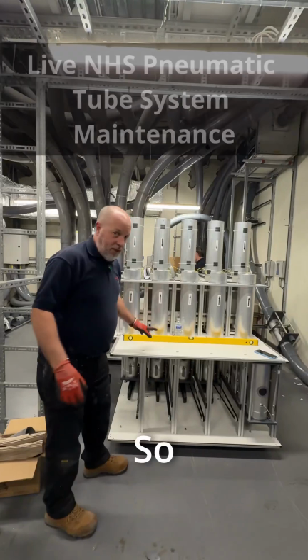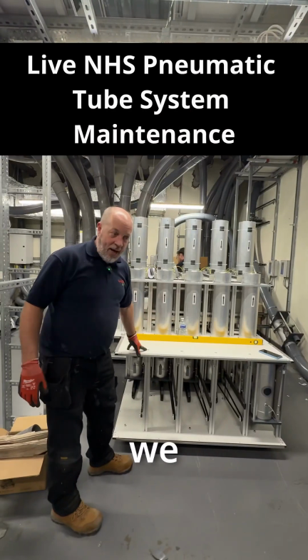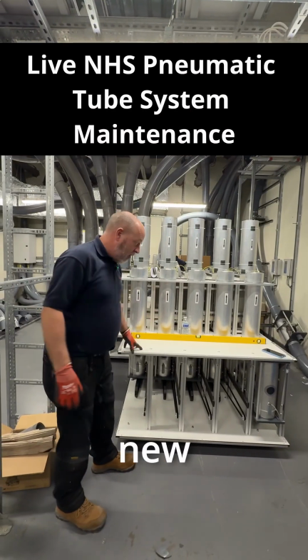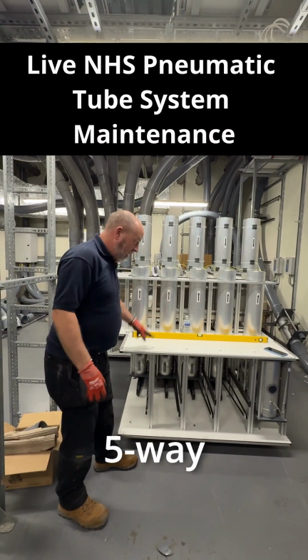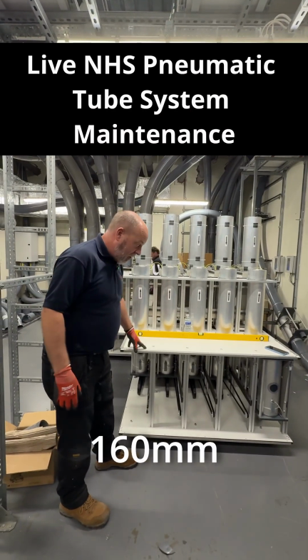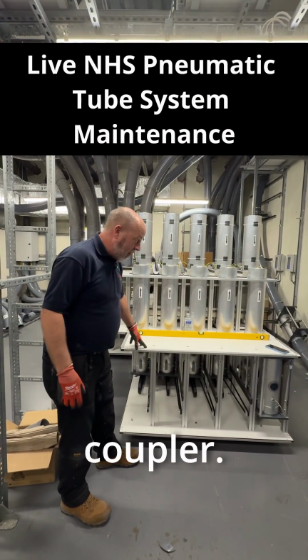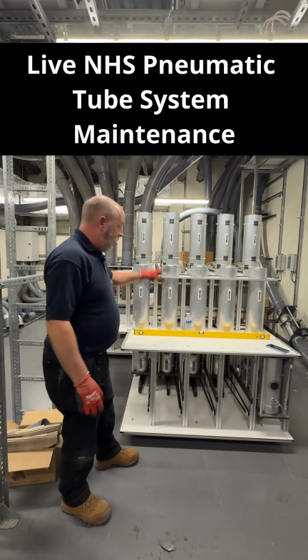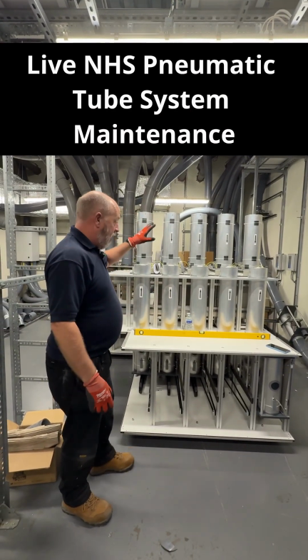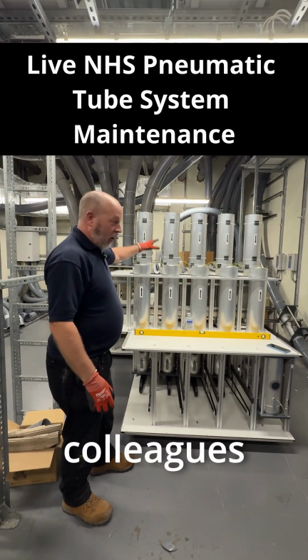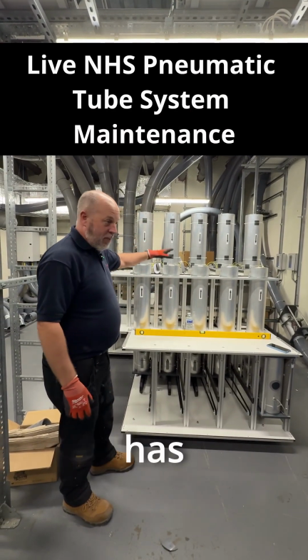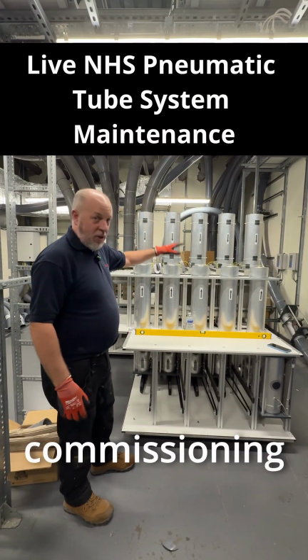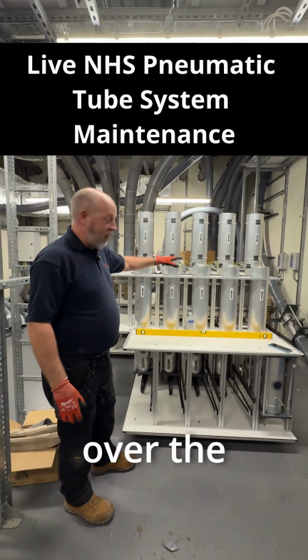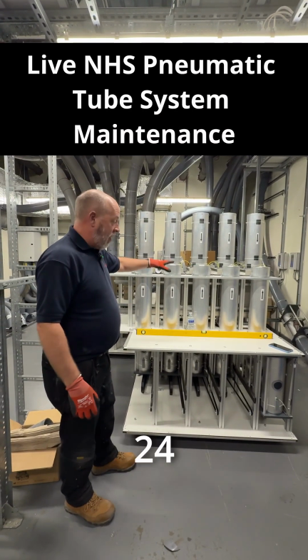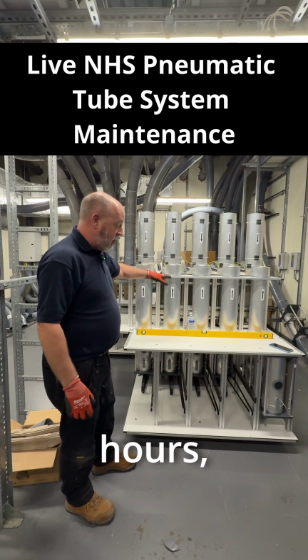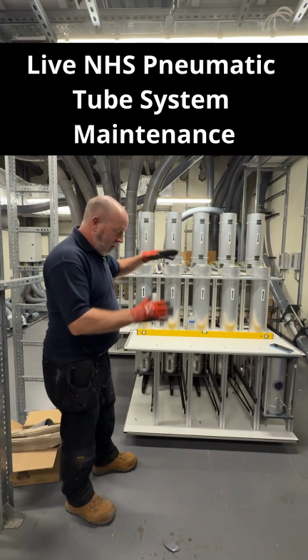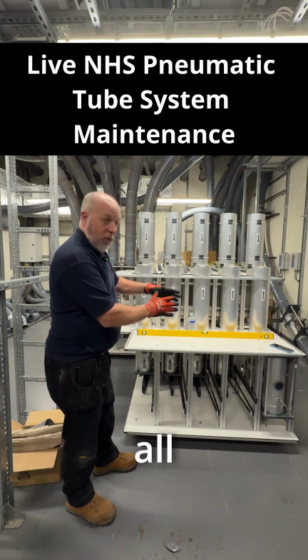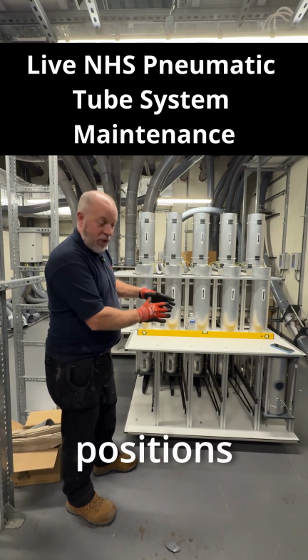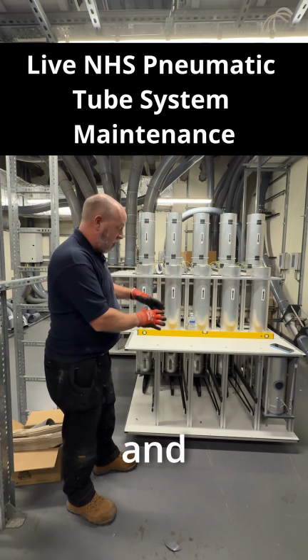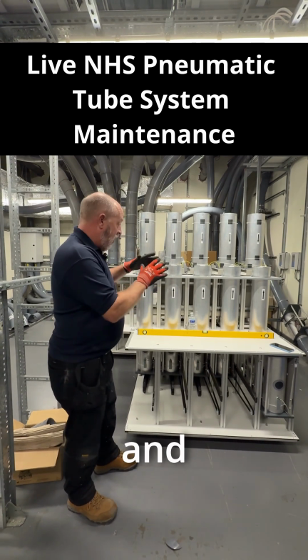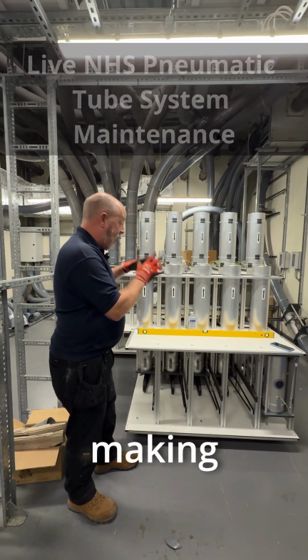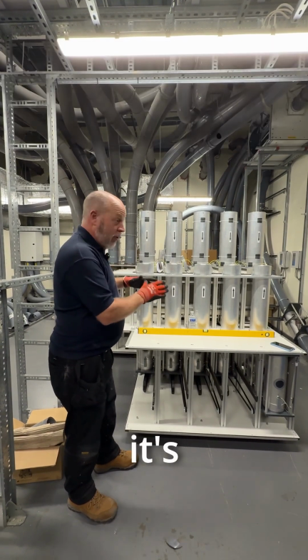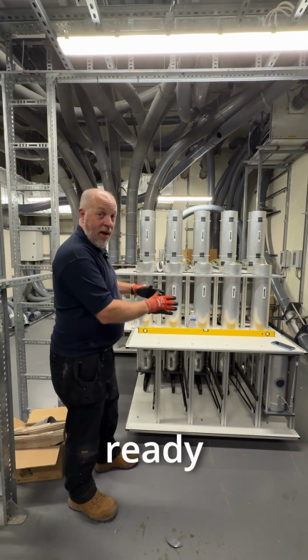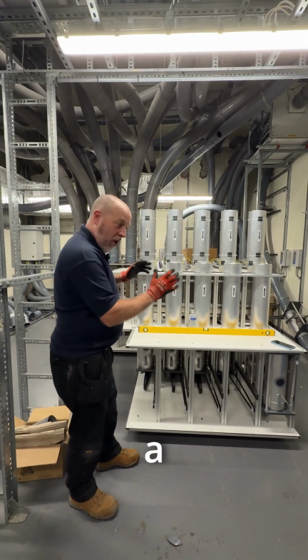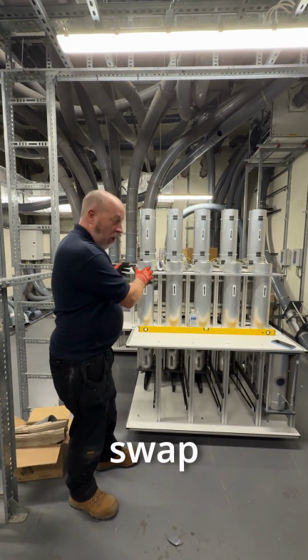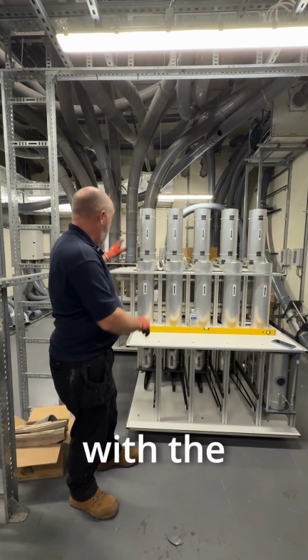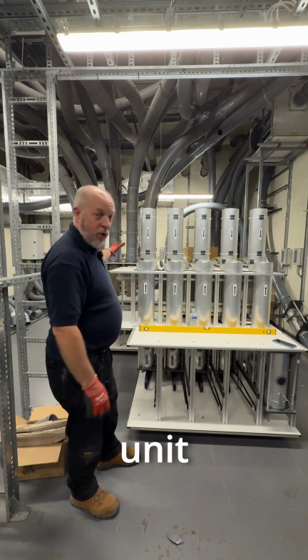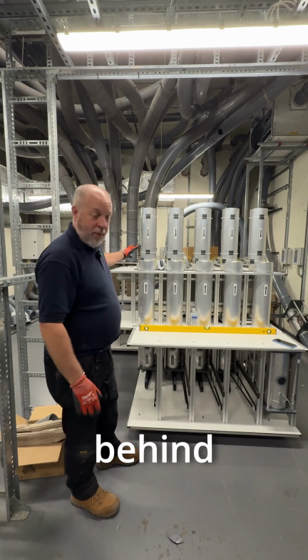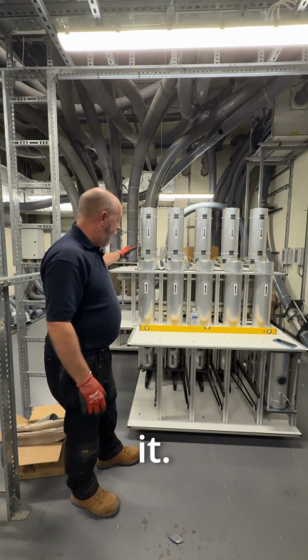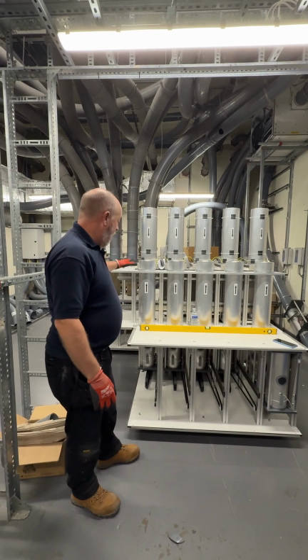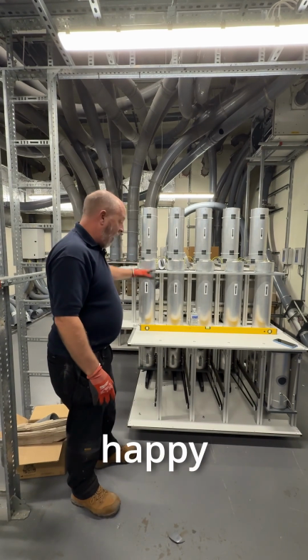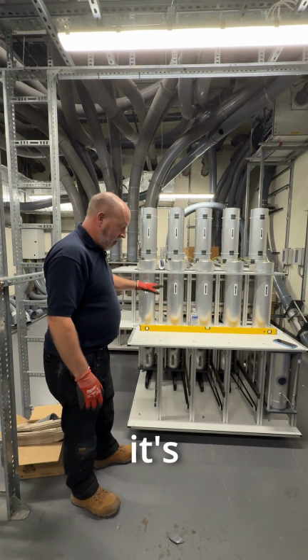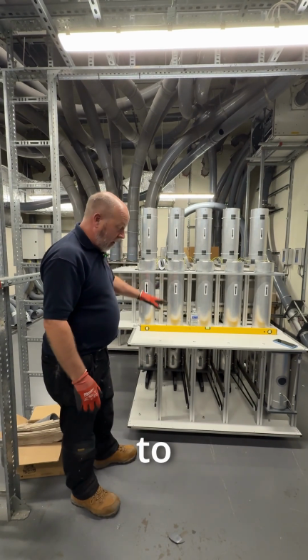Here we have the new 5-way 160mm coupler. One of my colleagues has been commissioning this over the last 24 hours, testing all its positions and making sure it's ready for a hot swap with the old unit that's behind it. We're quite happy that it's all good to go.